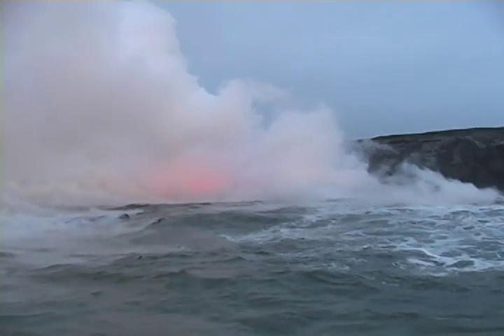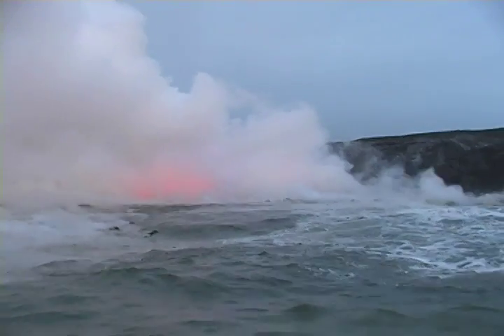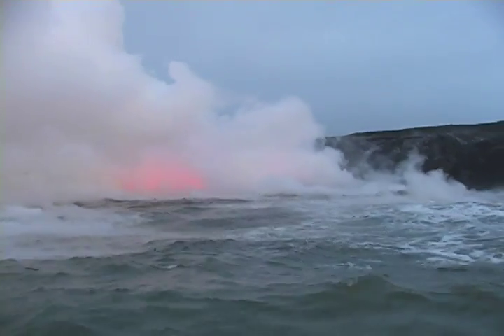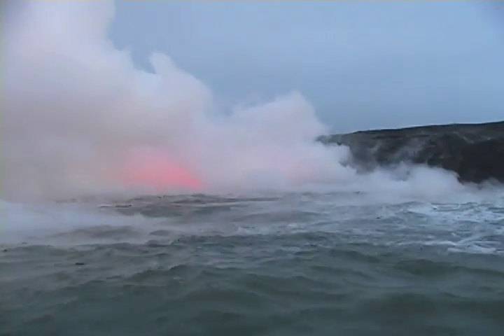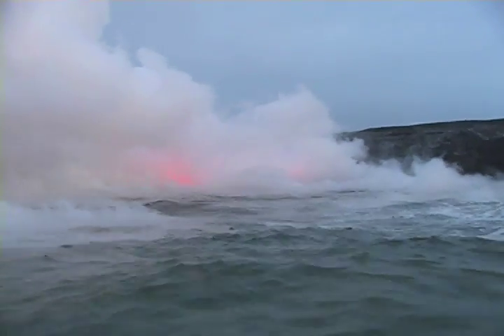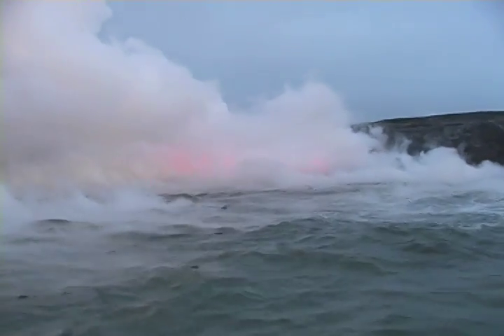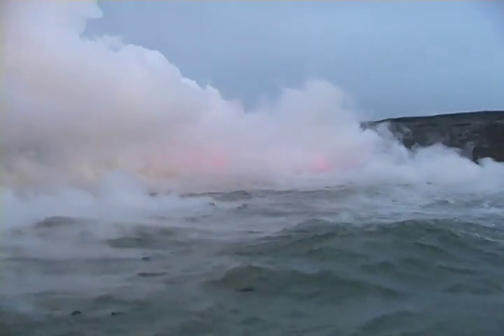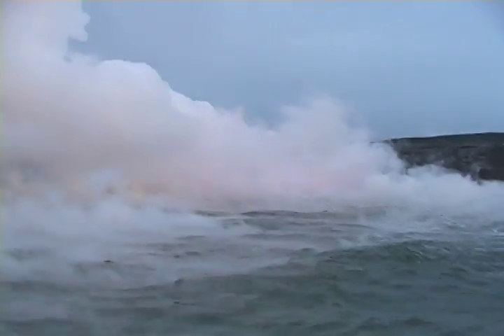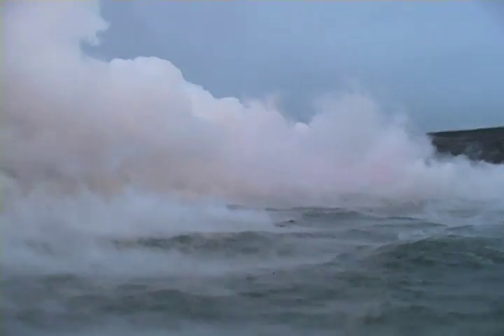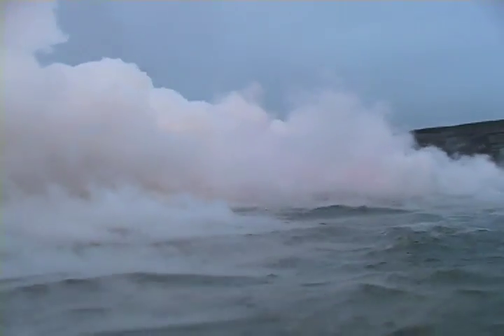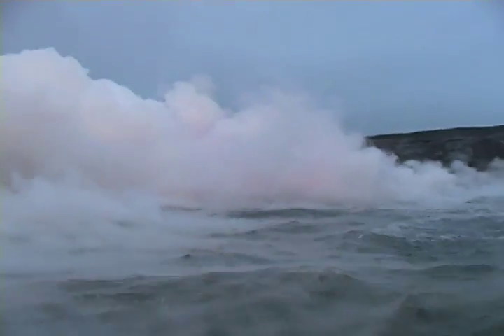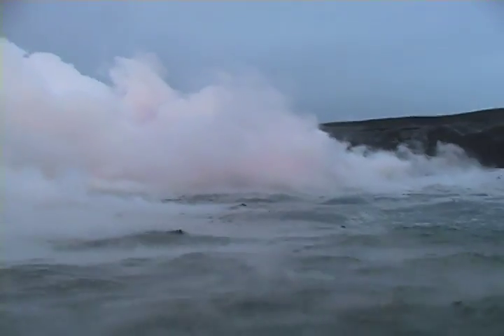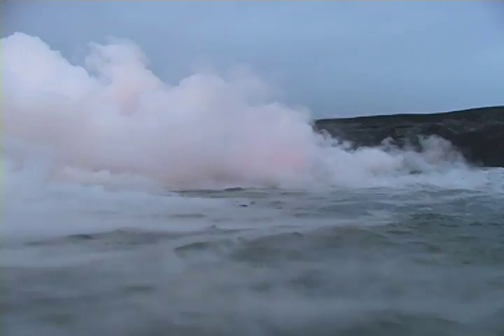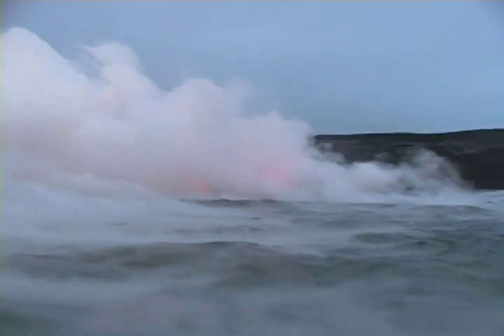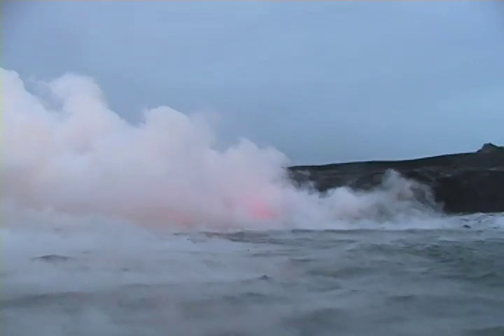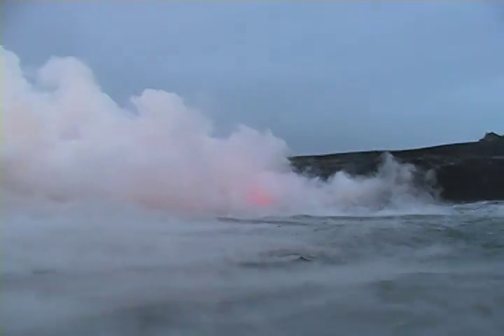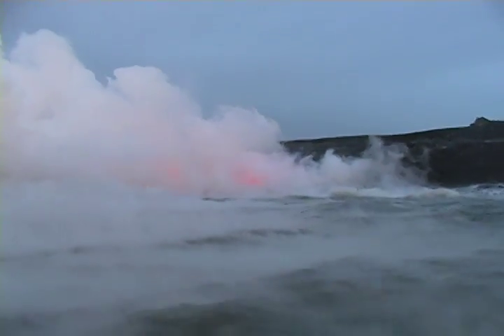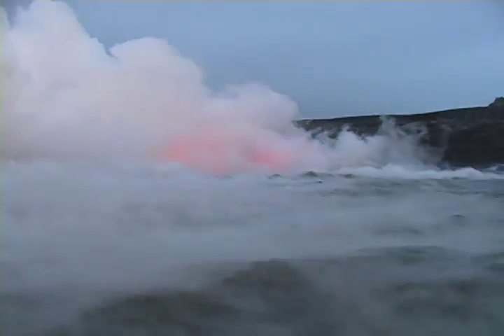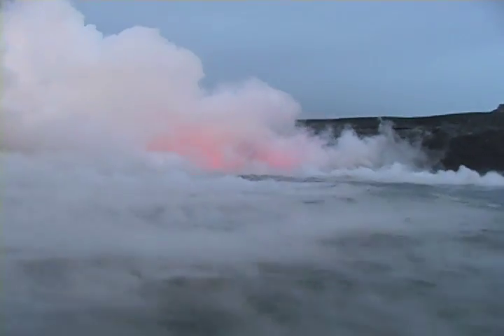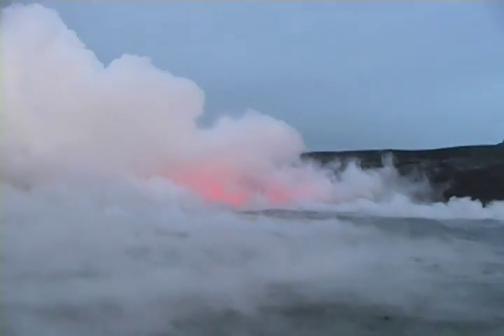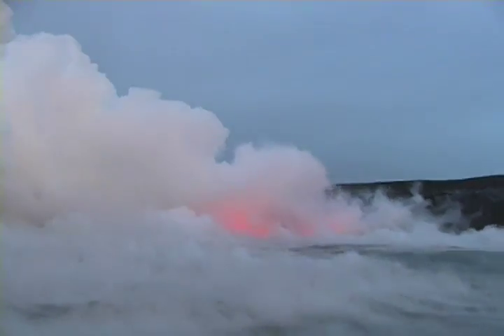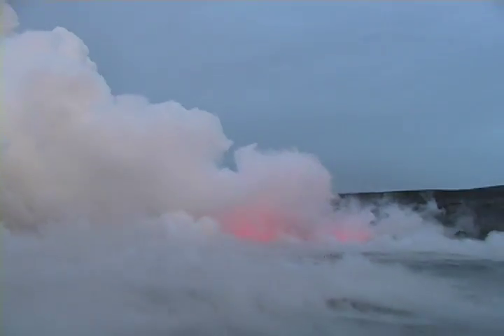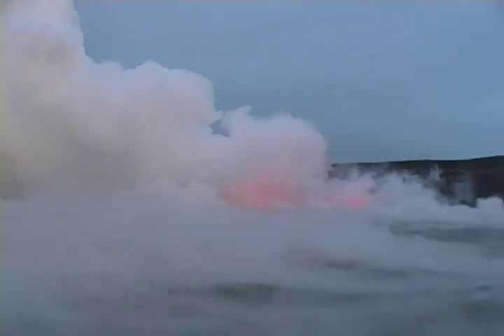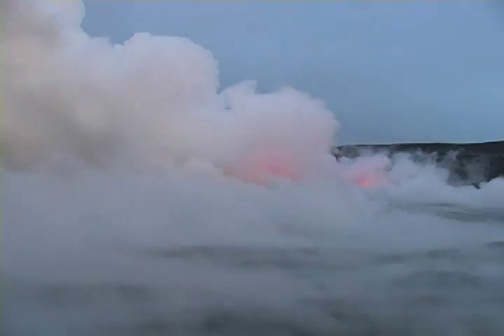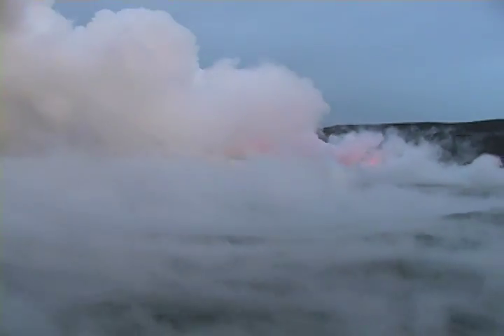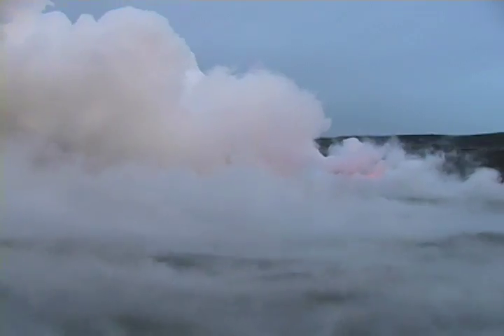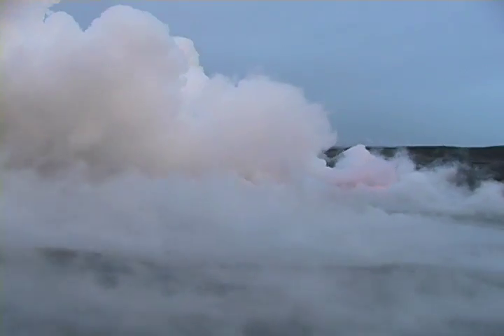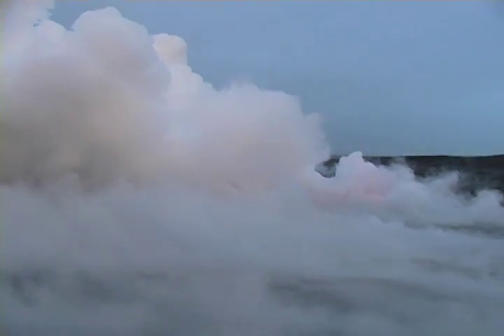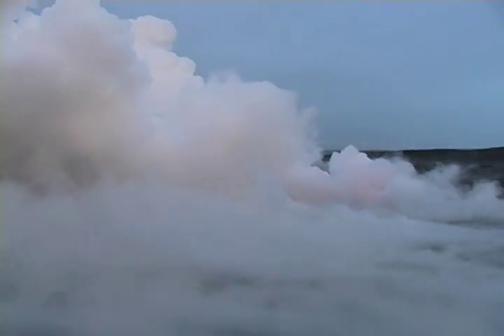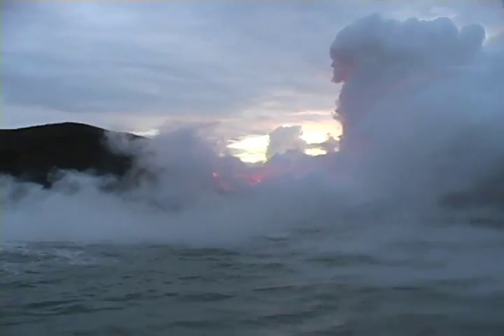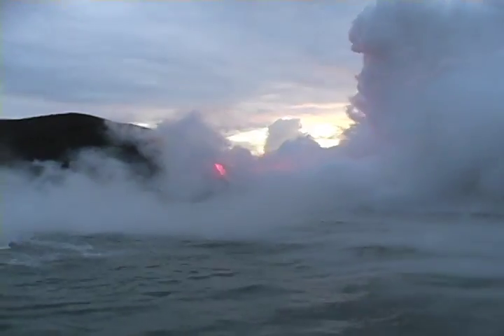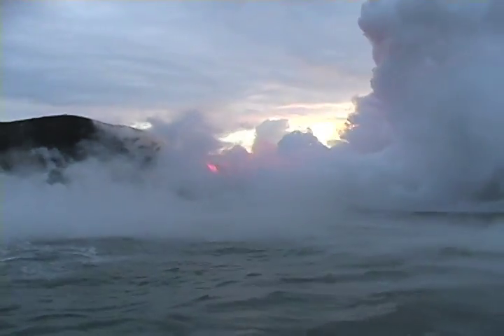When the surf hits the molten lava, it can tear away pieces which then float on the ocean surface. Since the molten lava is less dense than water, the pieces of lava float on the ocean surface.